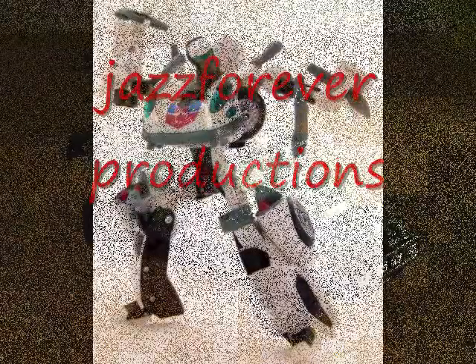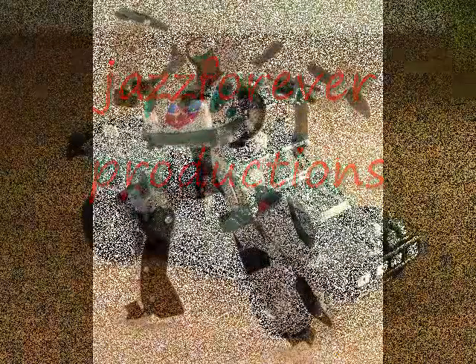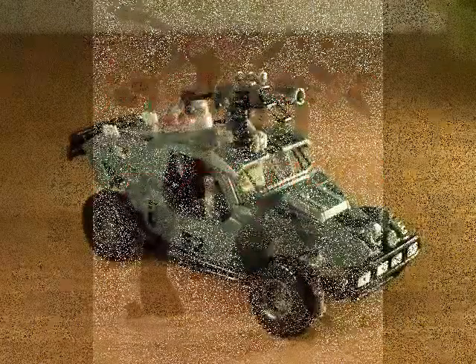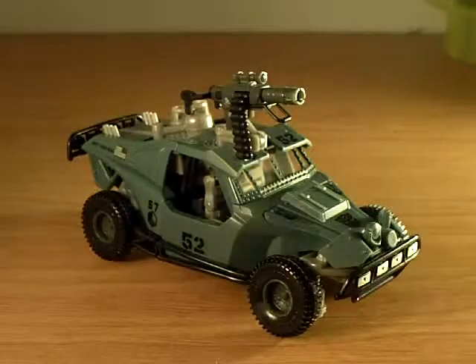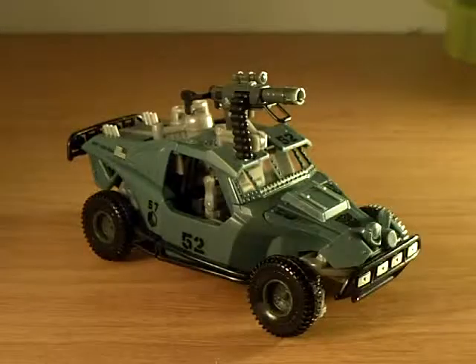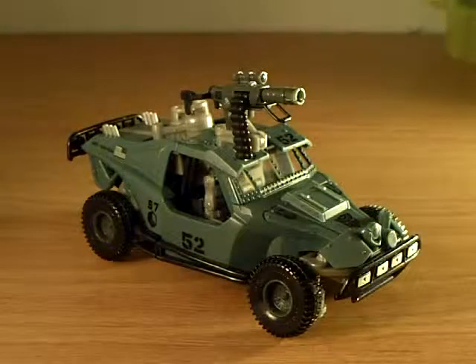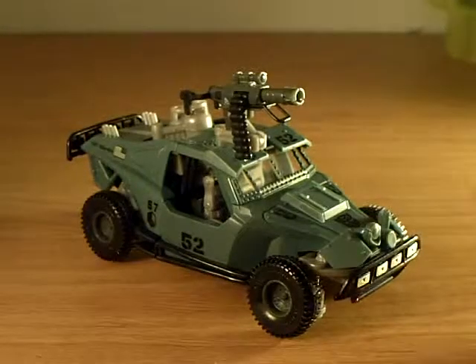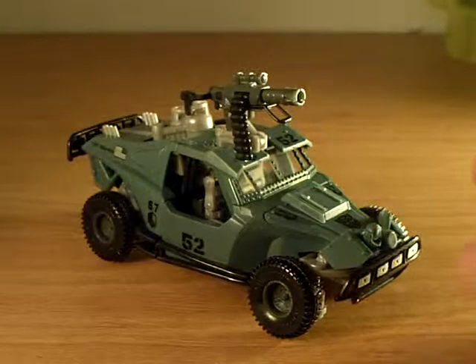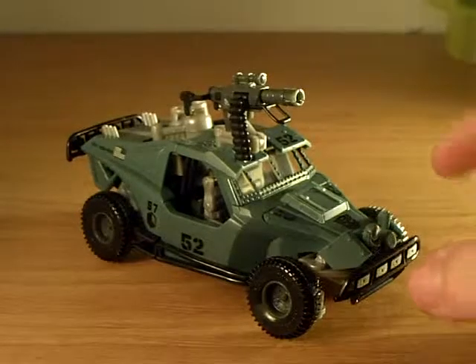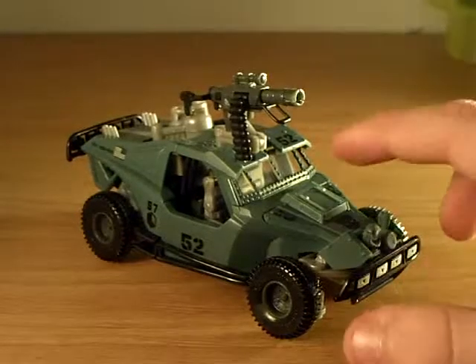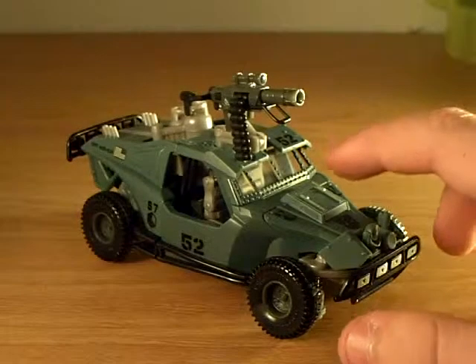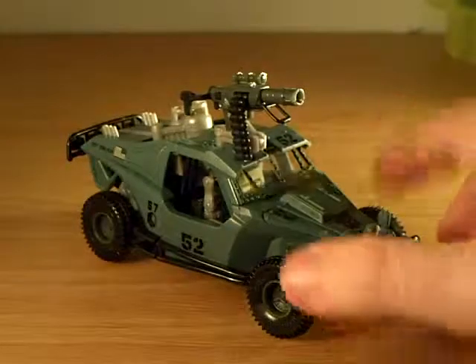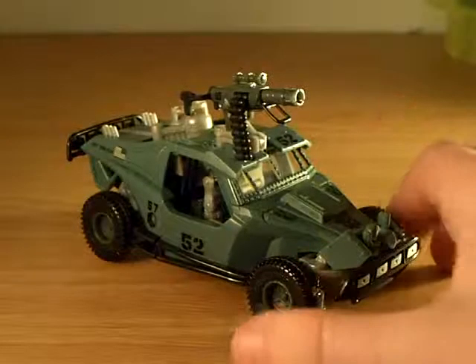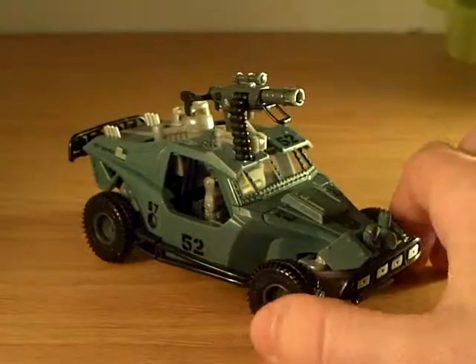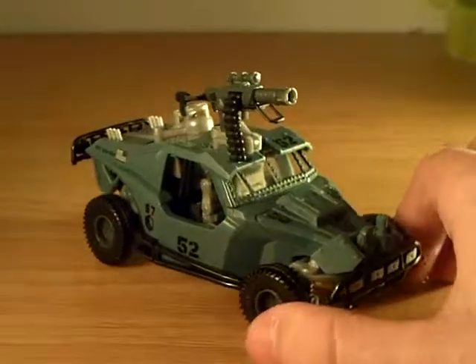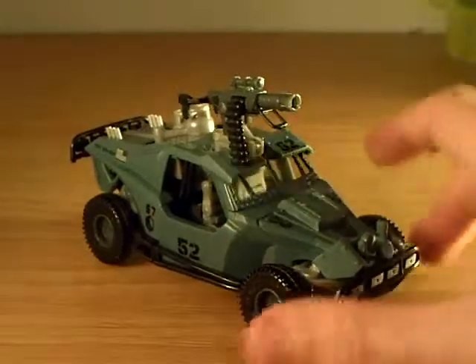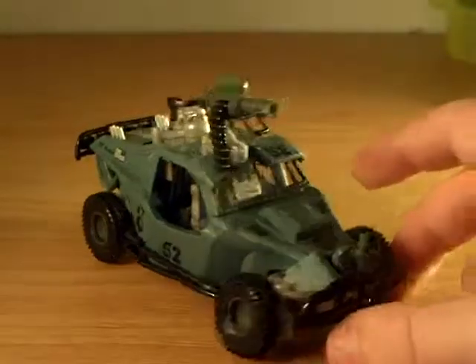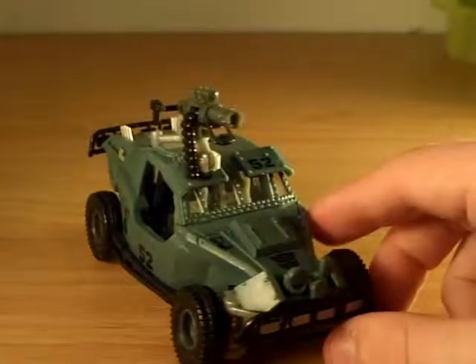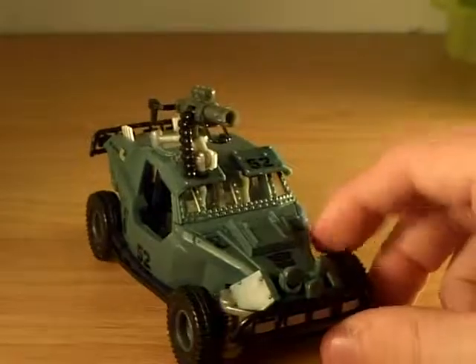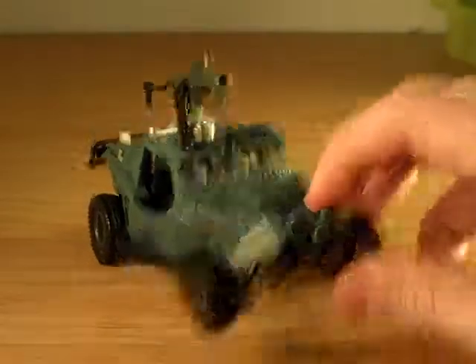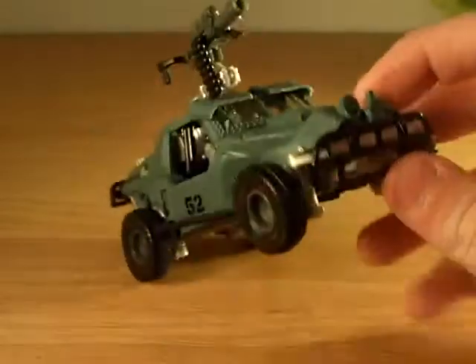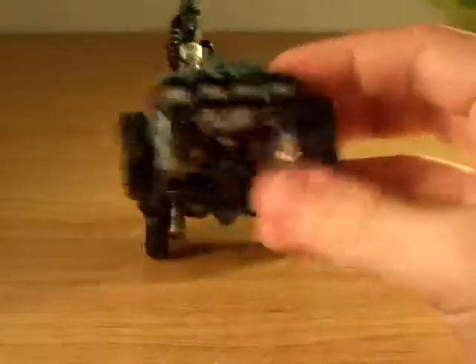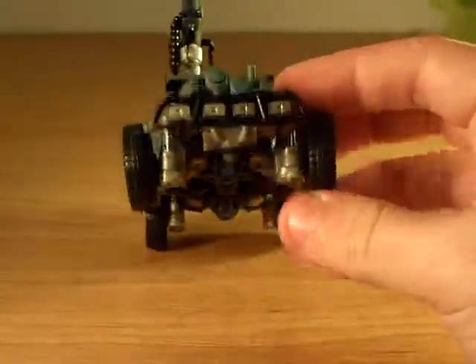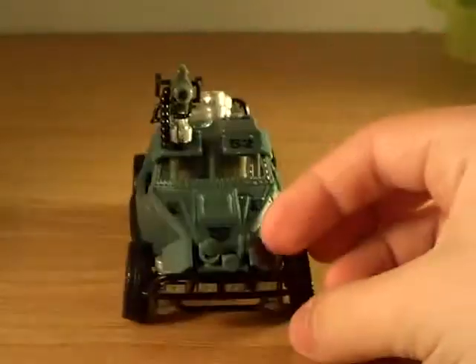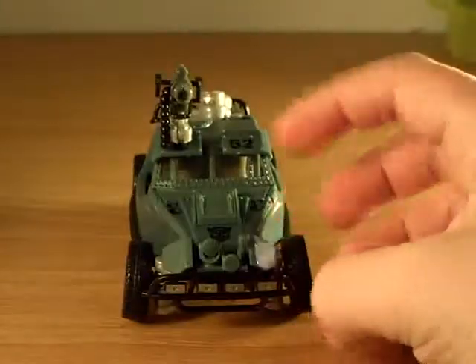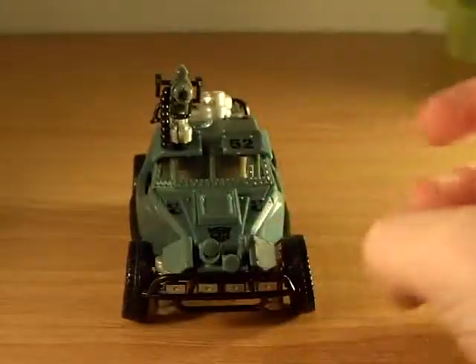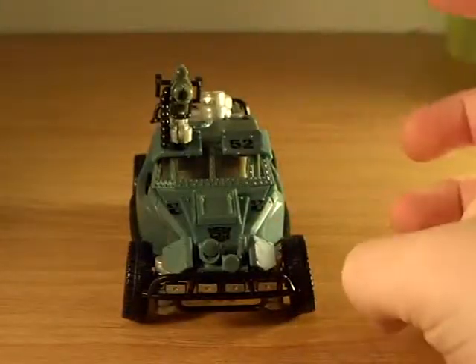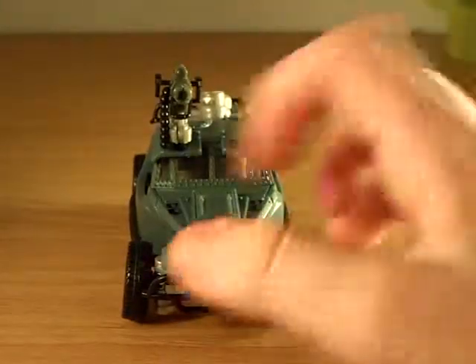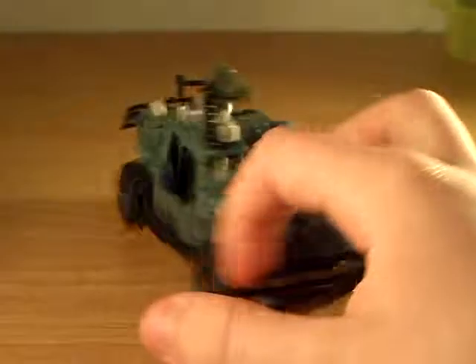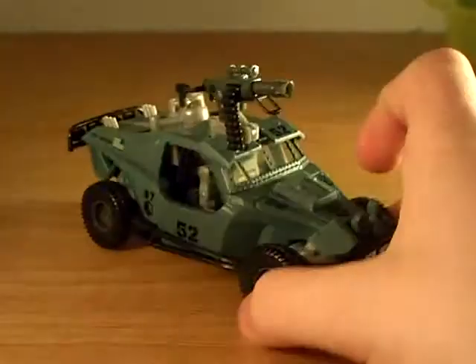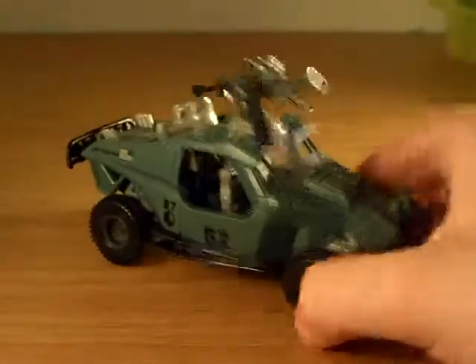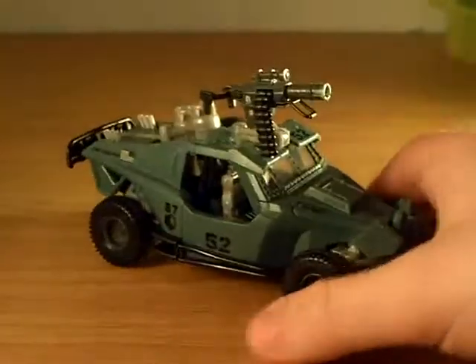Hey guys, here for the end of the Transformers review. I'm used to saying Cybertron, but just Transformers the movie — Transformers the review.